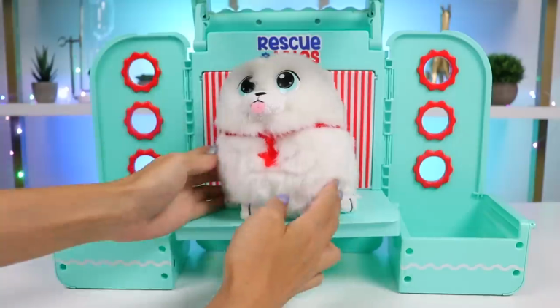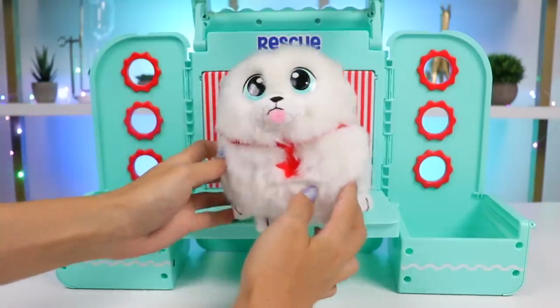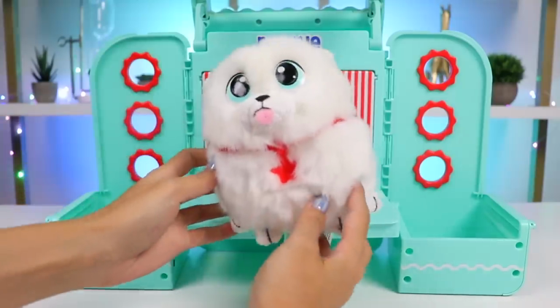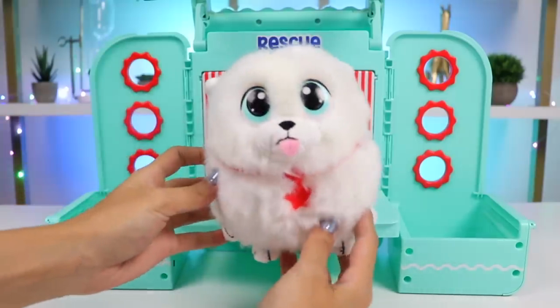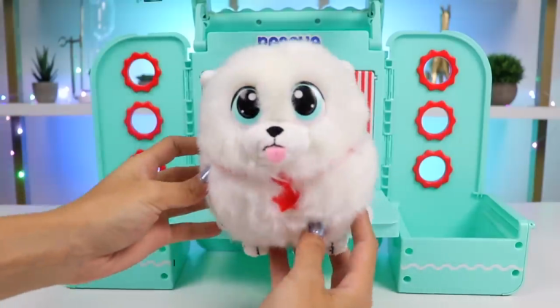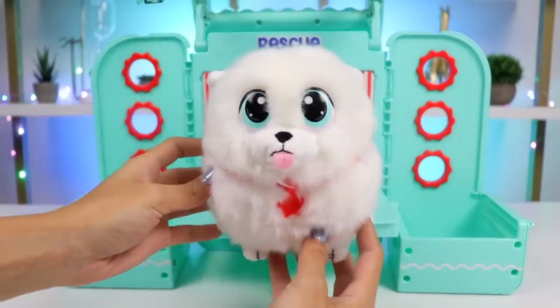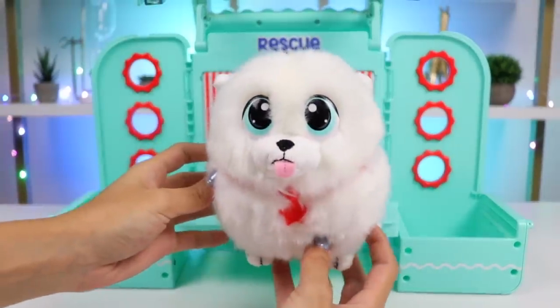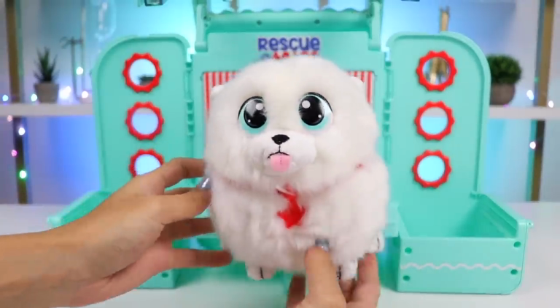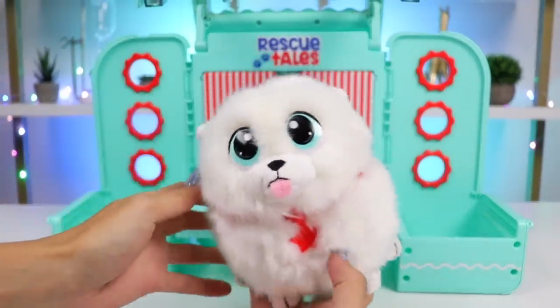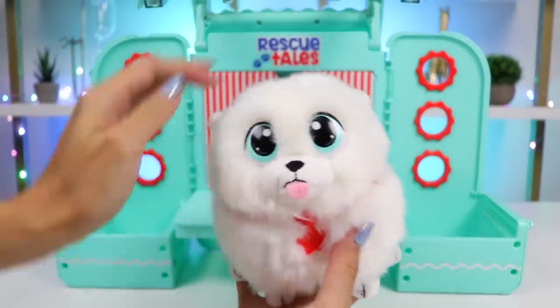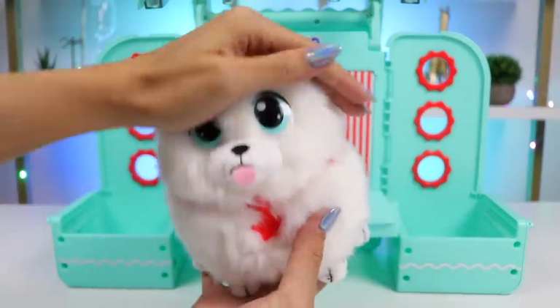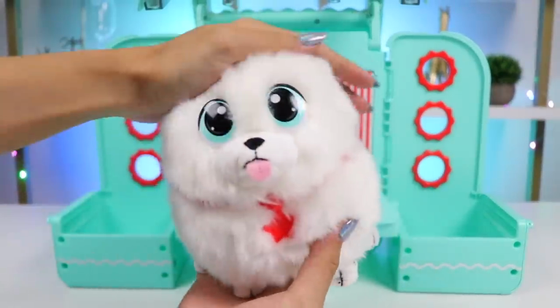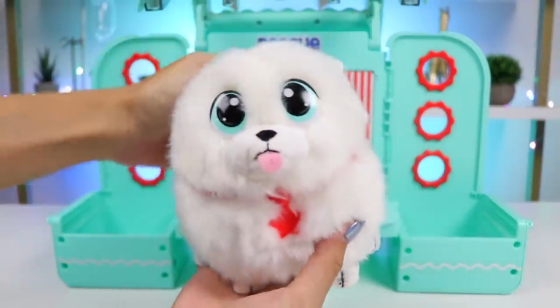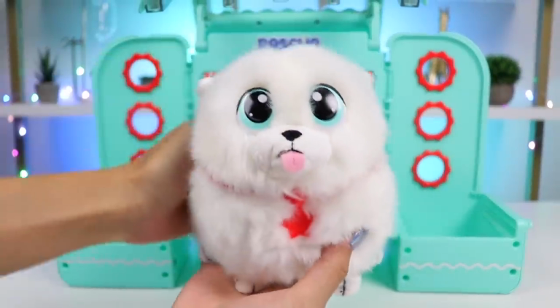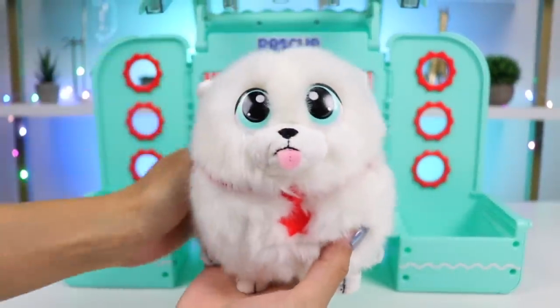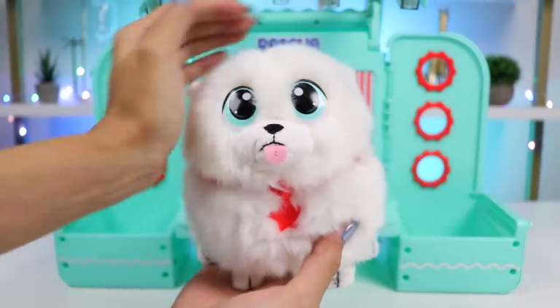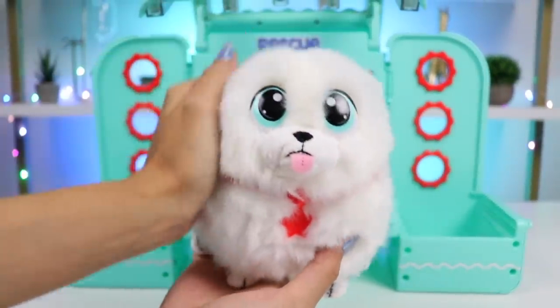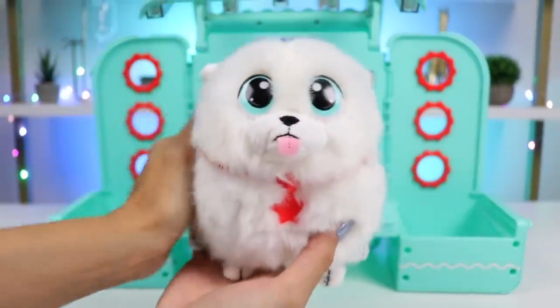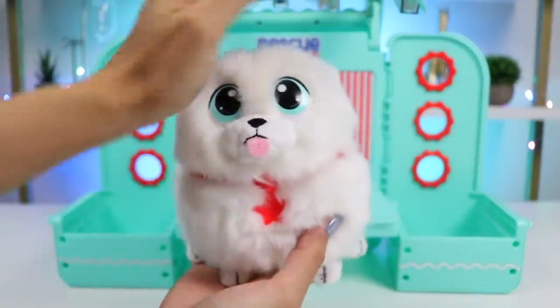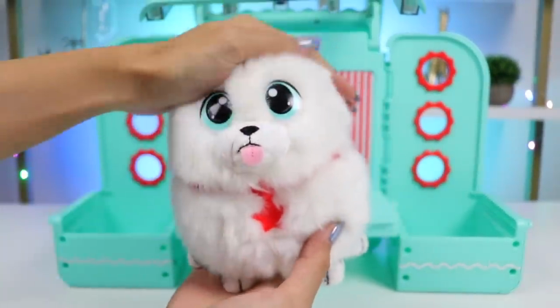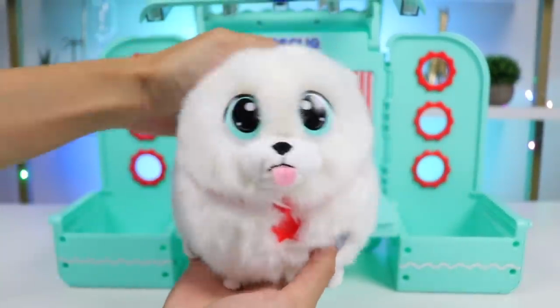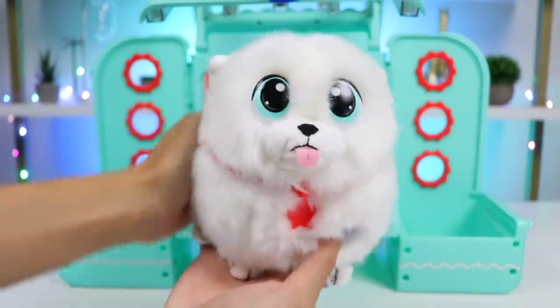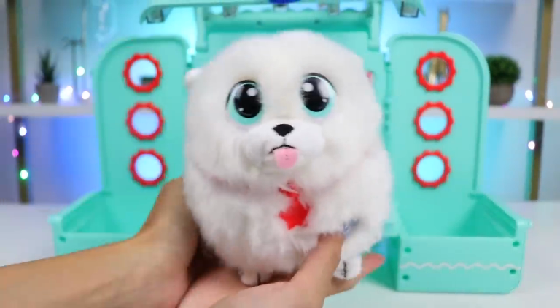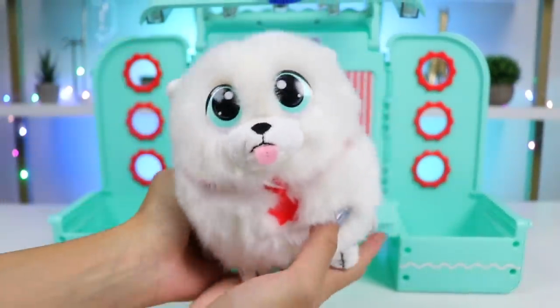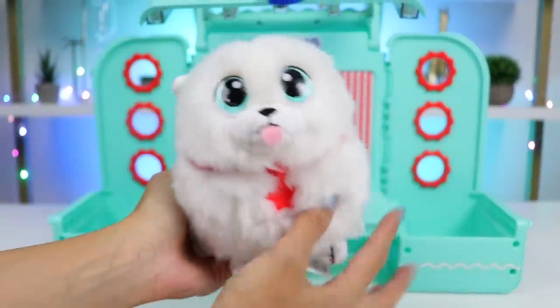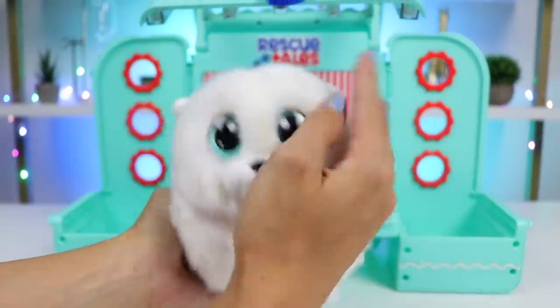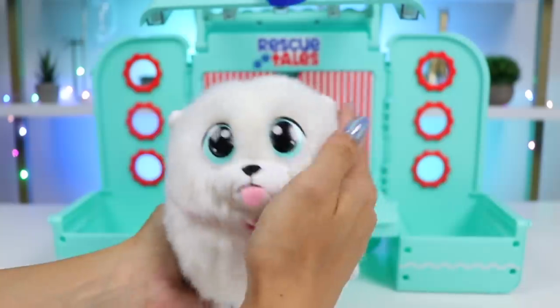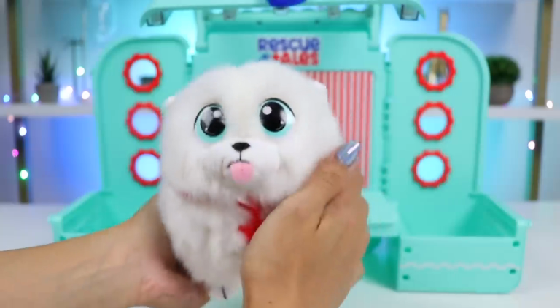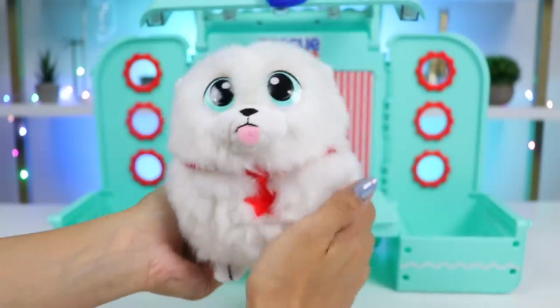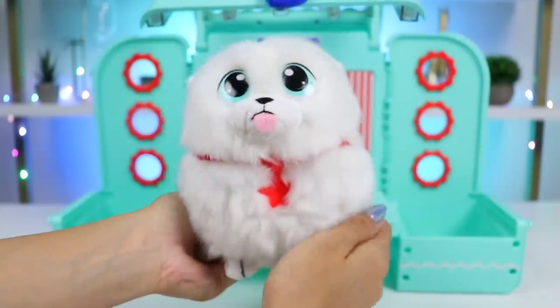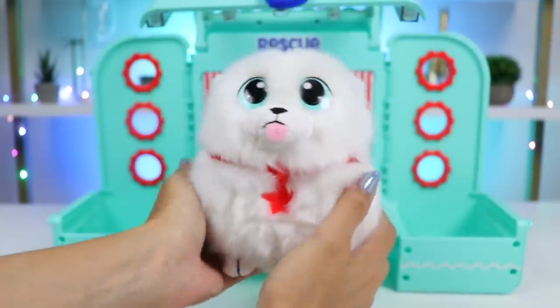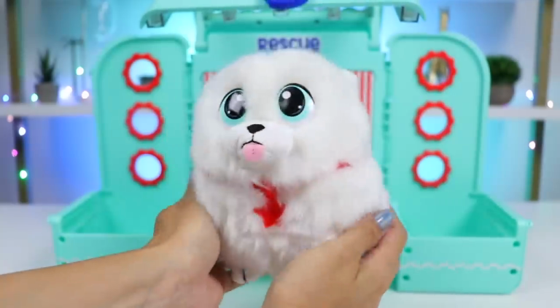What should we name our new friend? He's so white and fluffy, like rice! Why don't we name him Sushi? He's round like a sushi roll too!